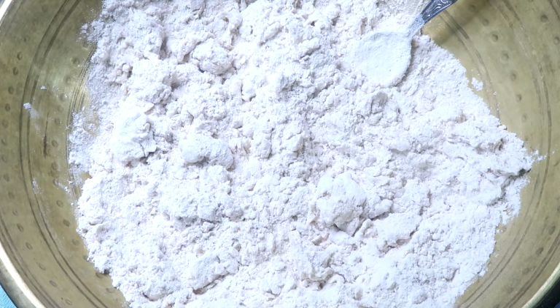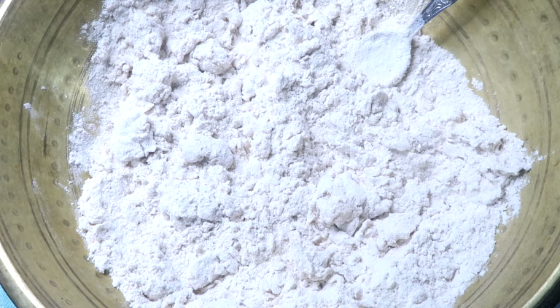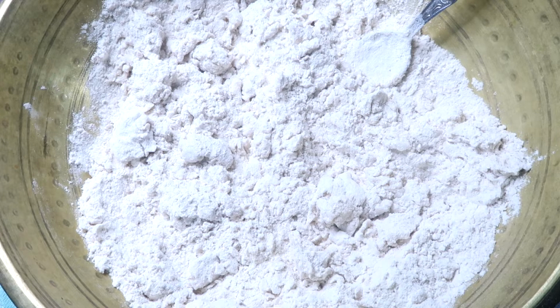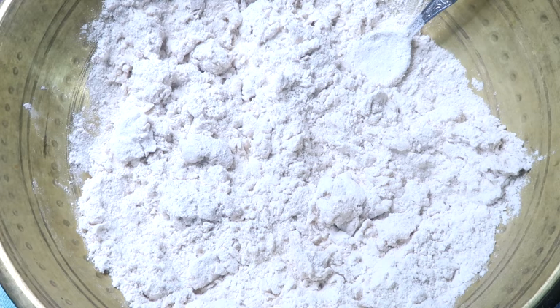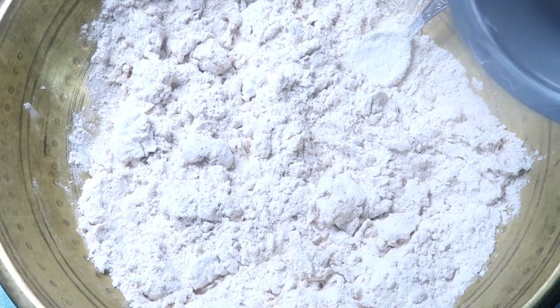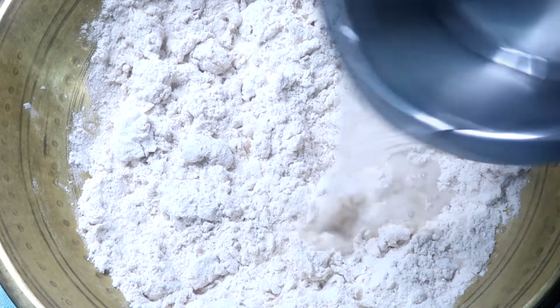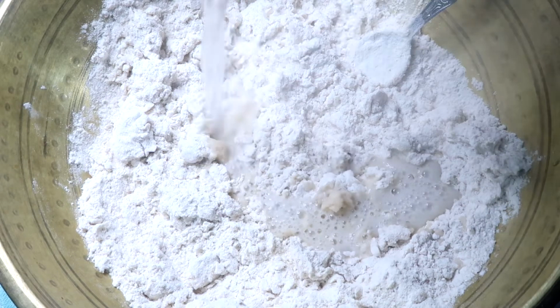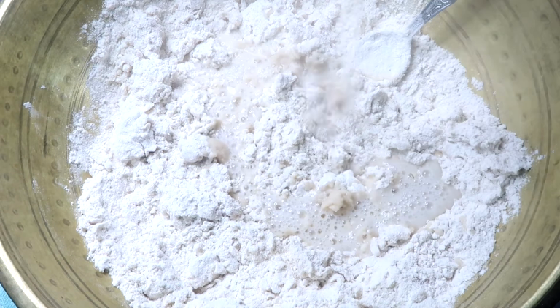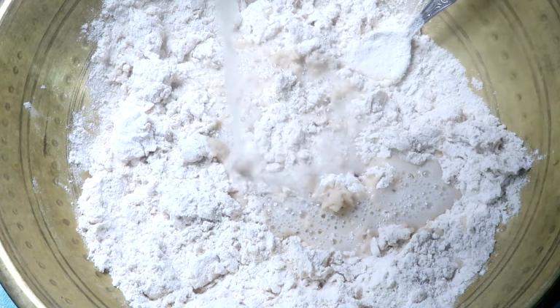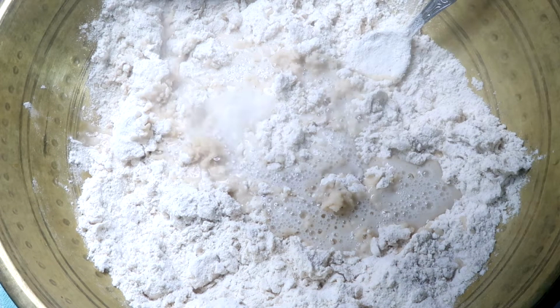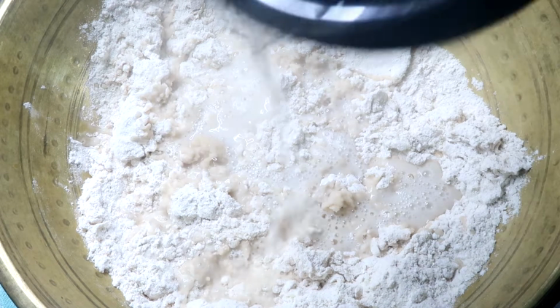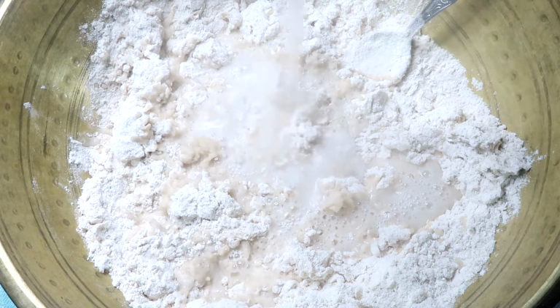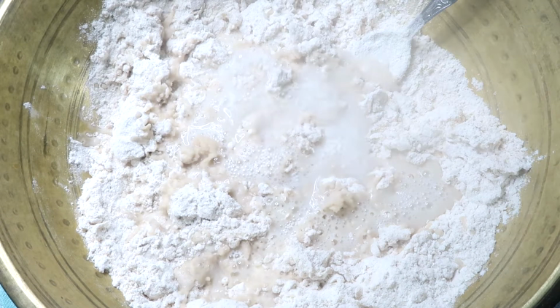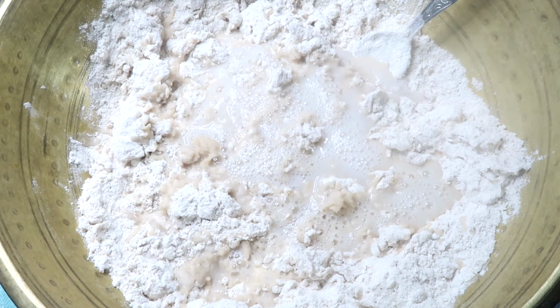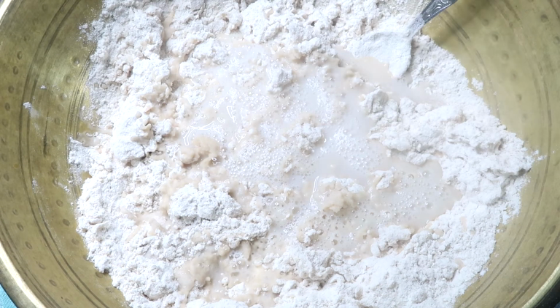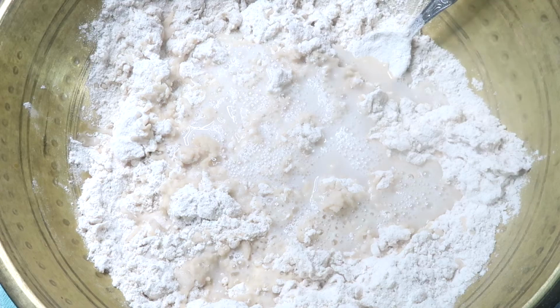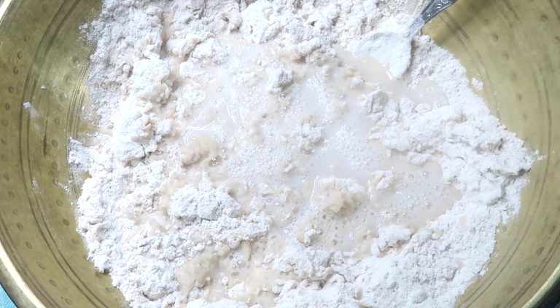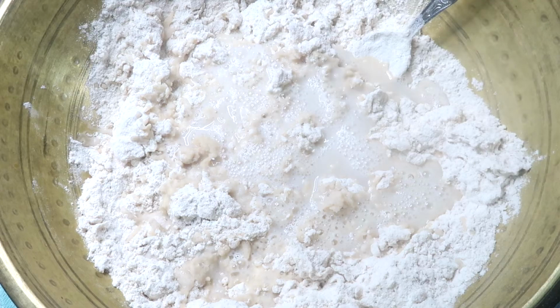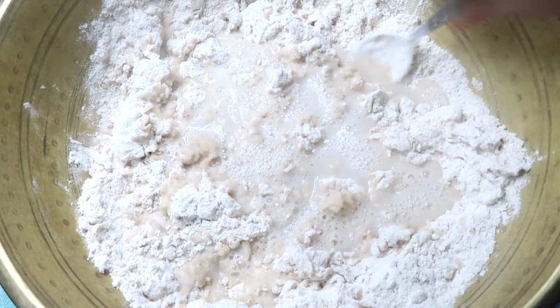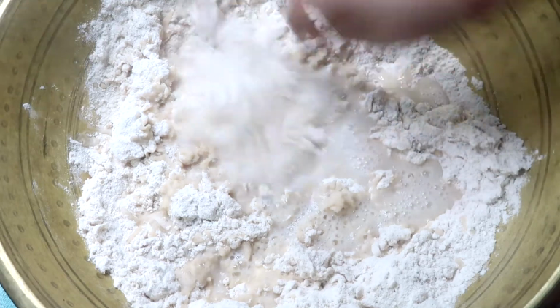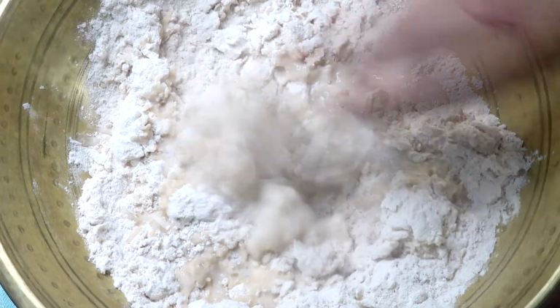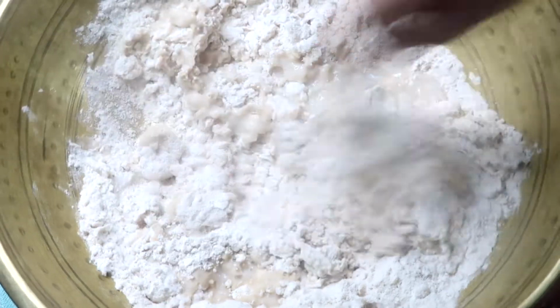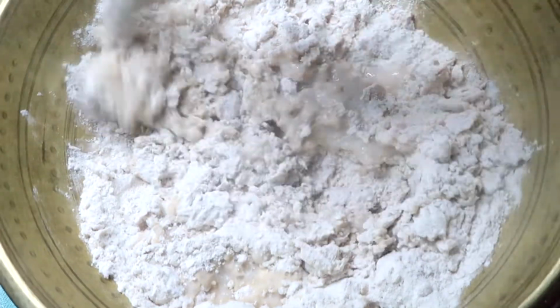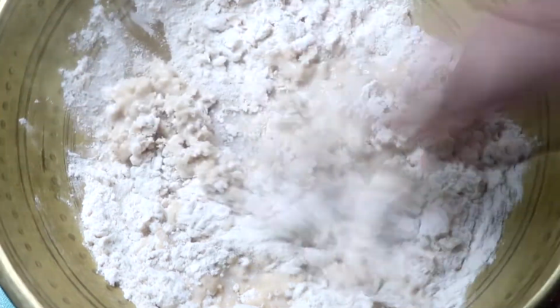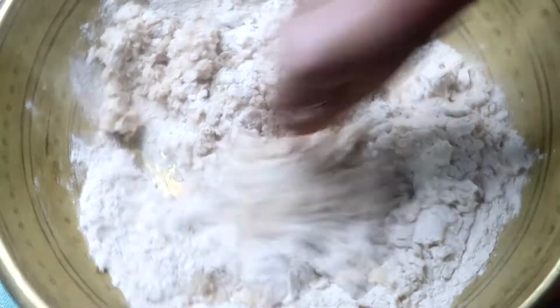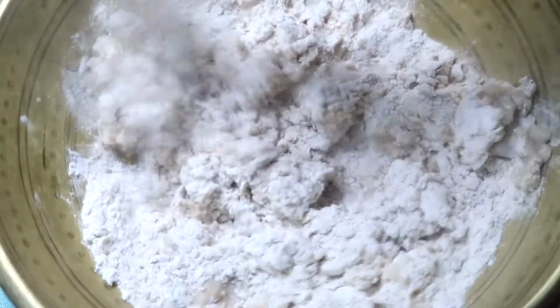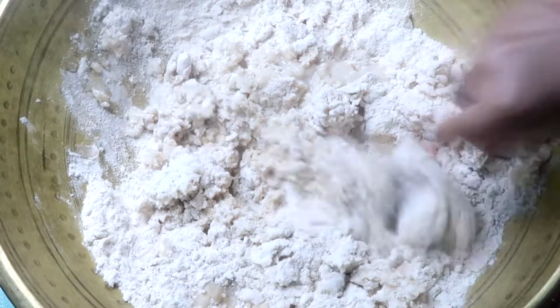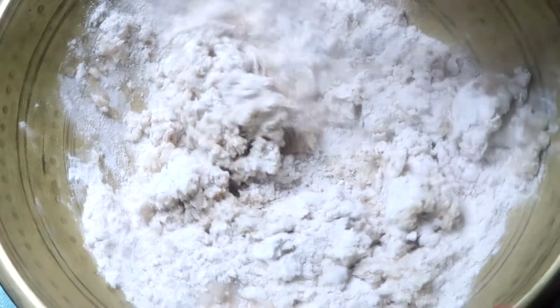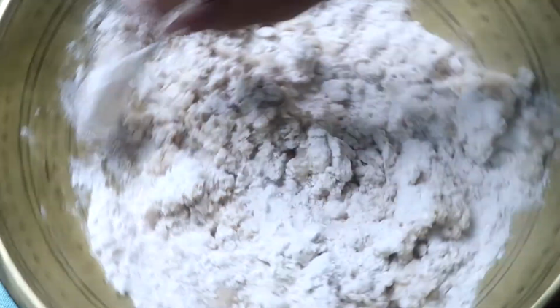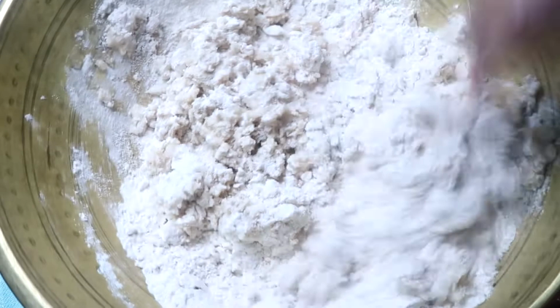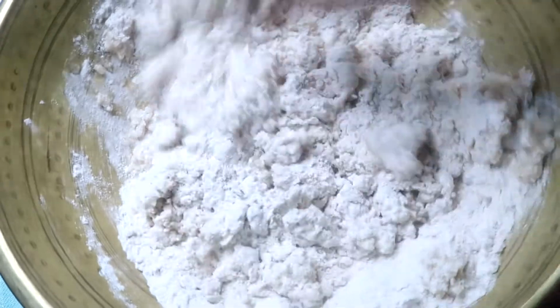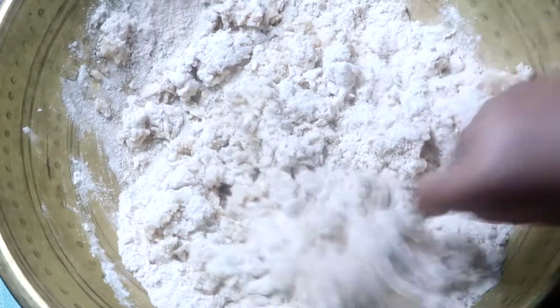Let it rest until it gets good. As you work it with your hands, it will get well mixed. Now we add more boiling water as needed.